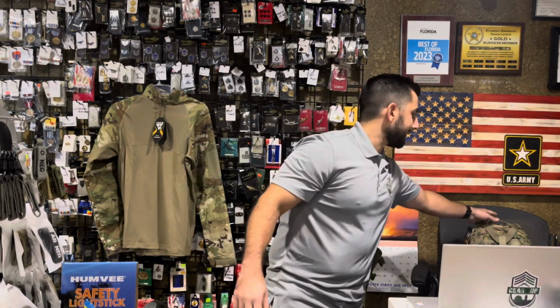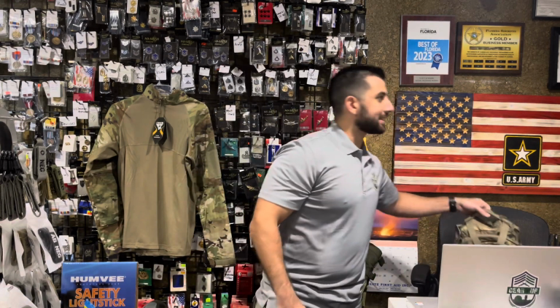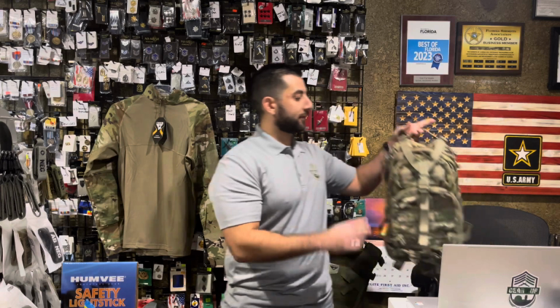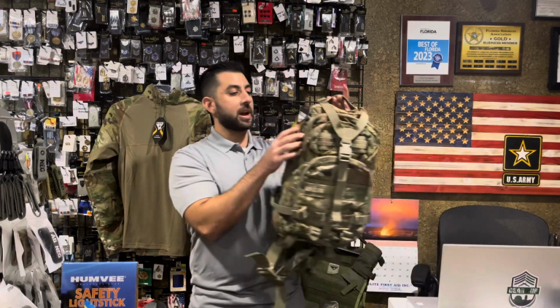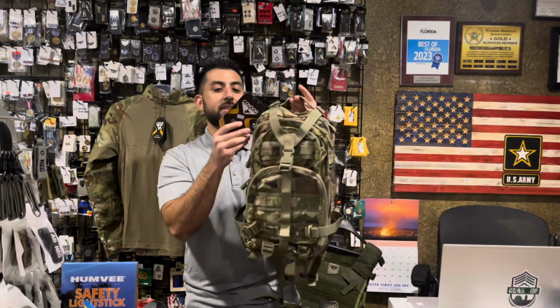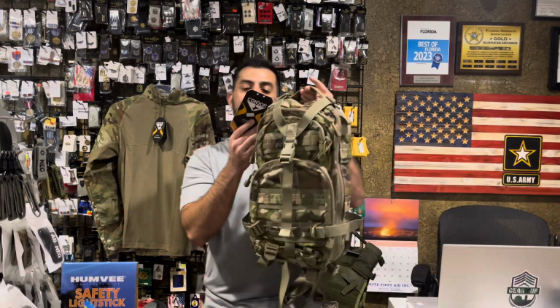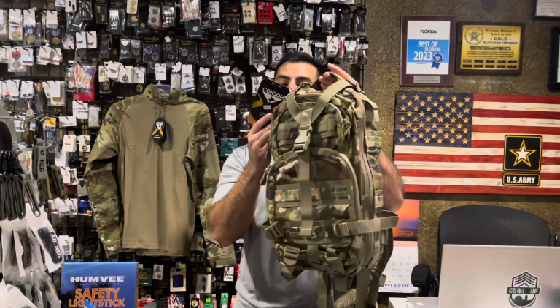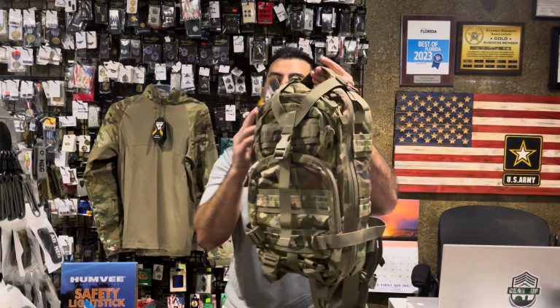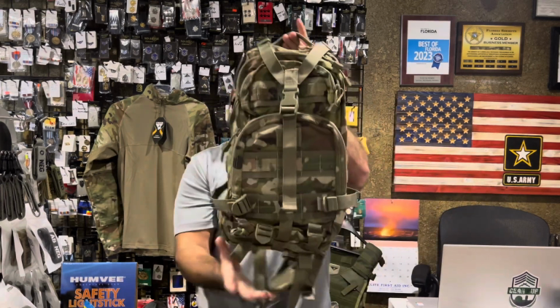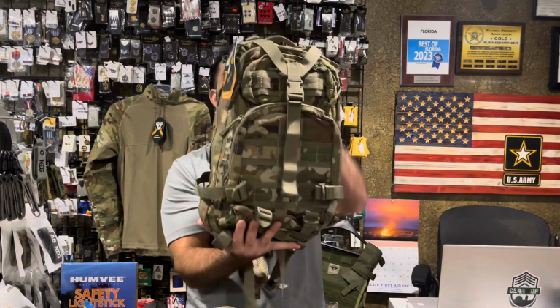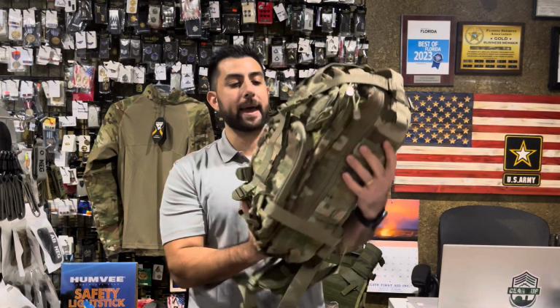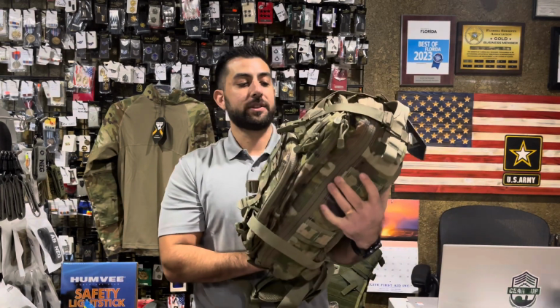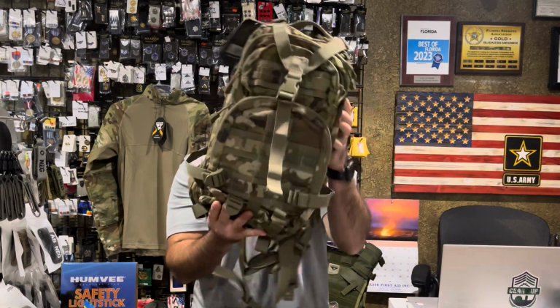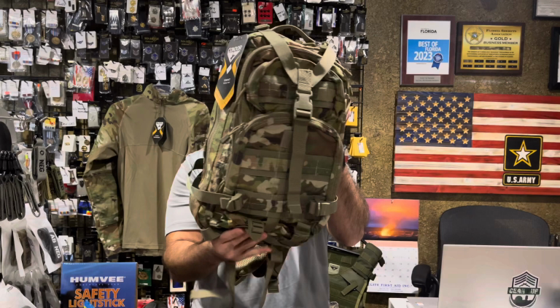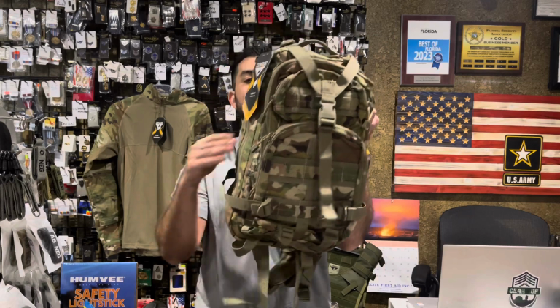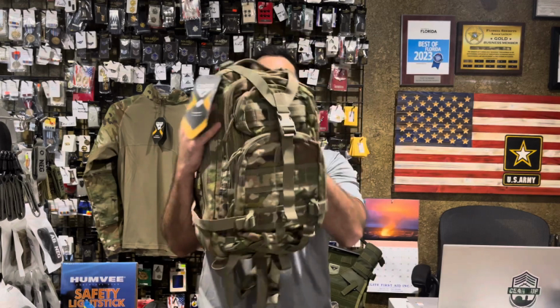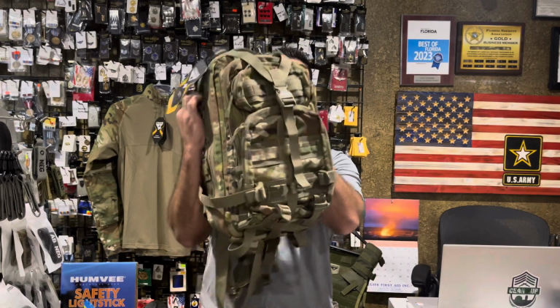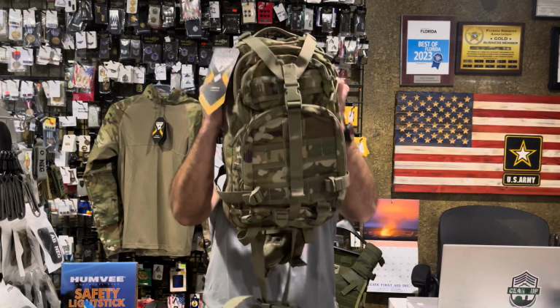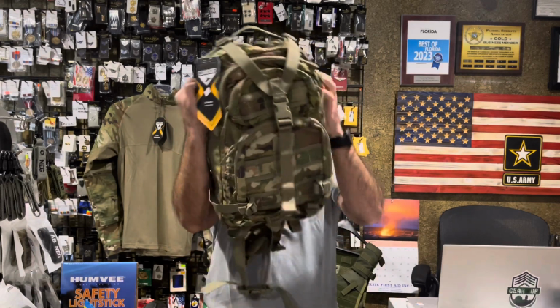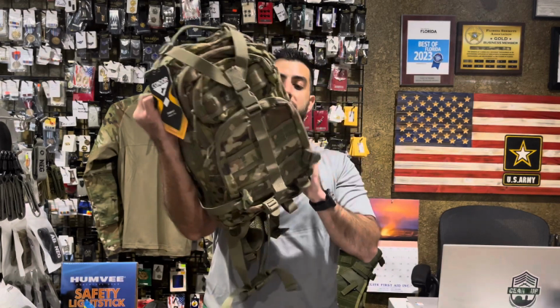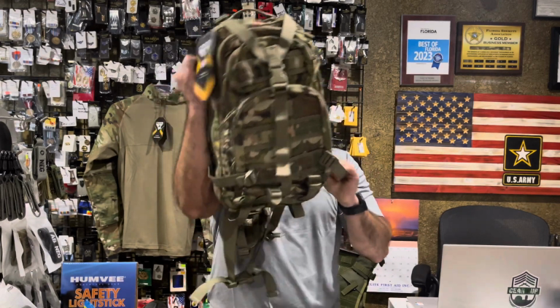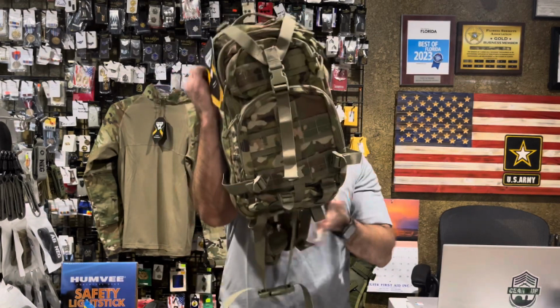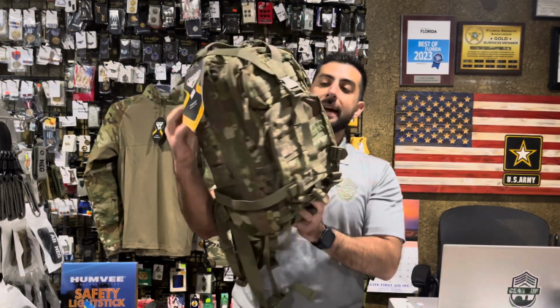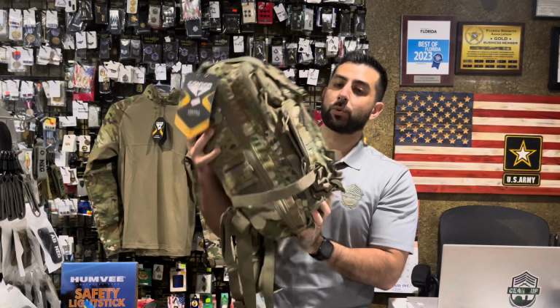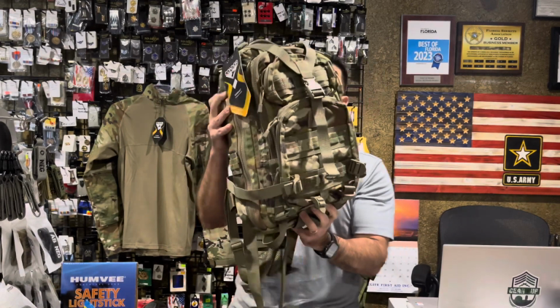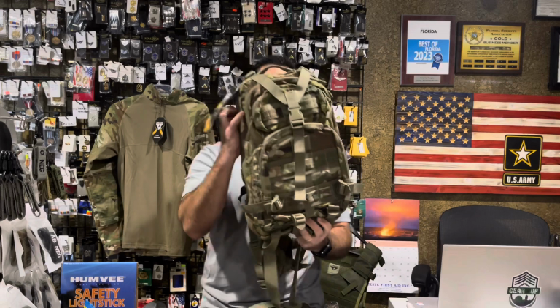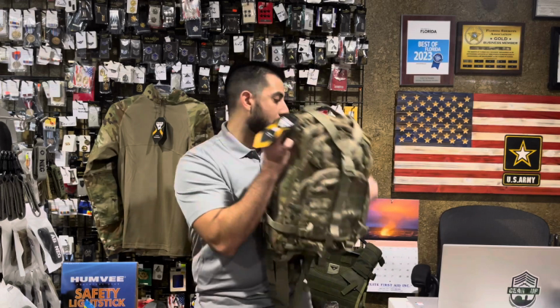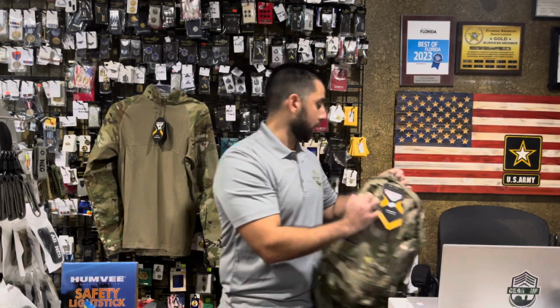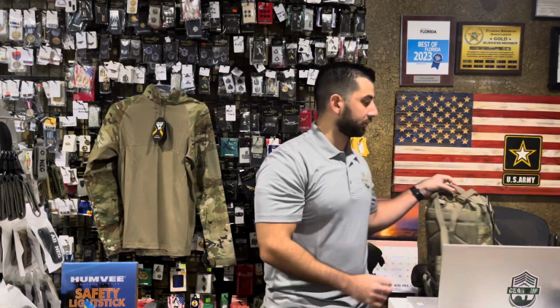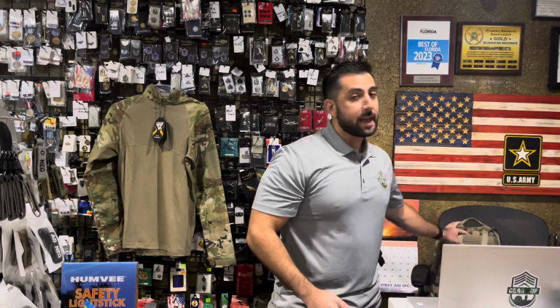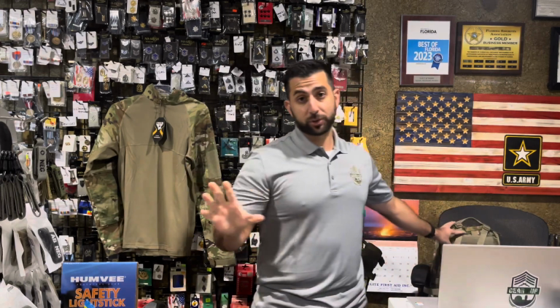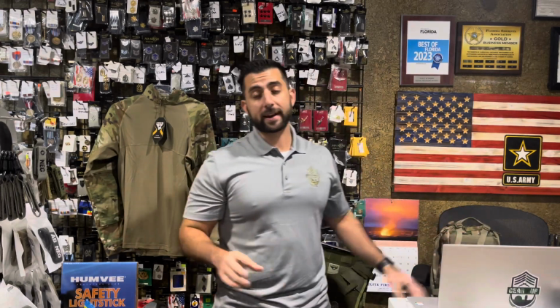And lastly, for the first time, we have carried a Scorpion compact assault pack. This is all official Scorpion OCP camouflage. So we've got a nice little restock of some great Condor items.